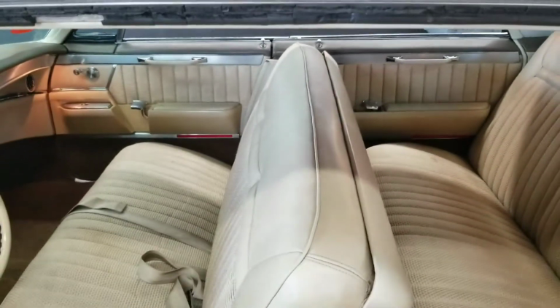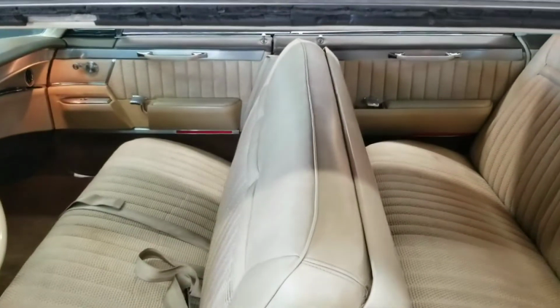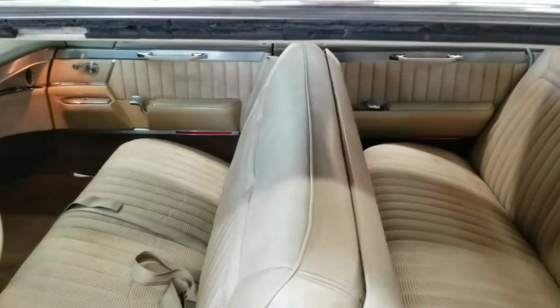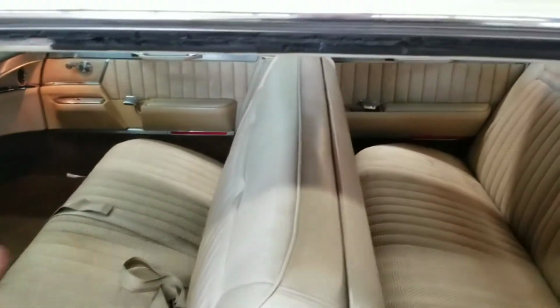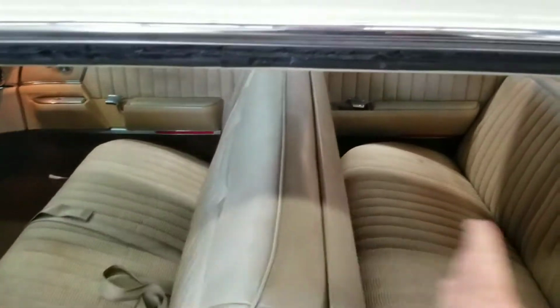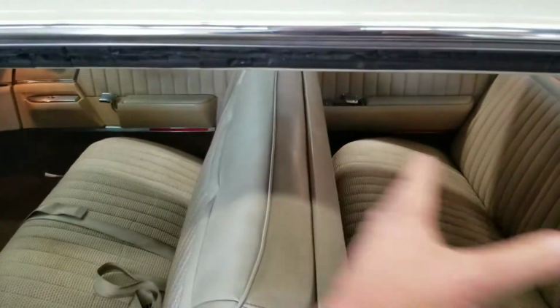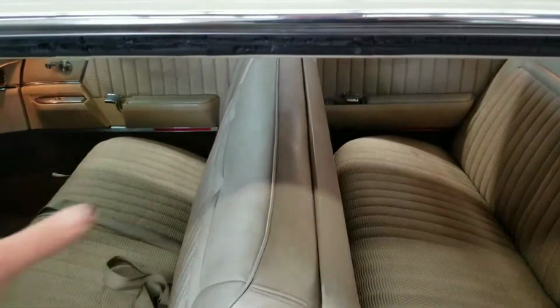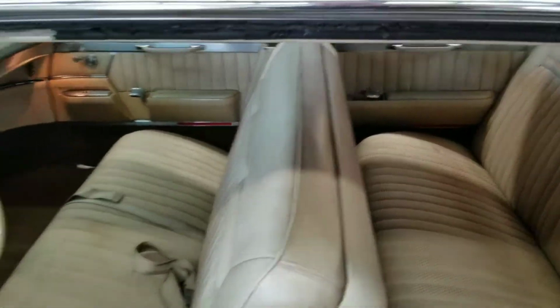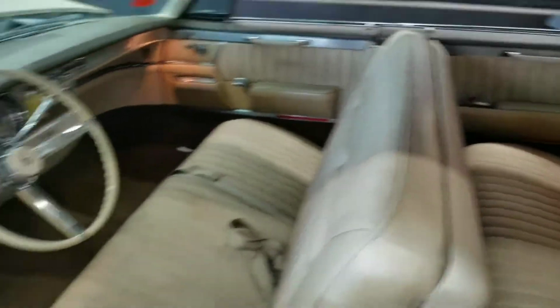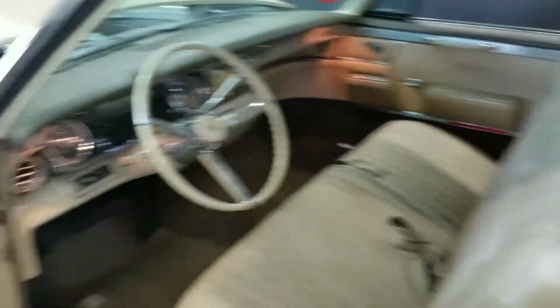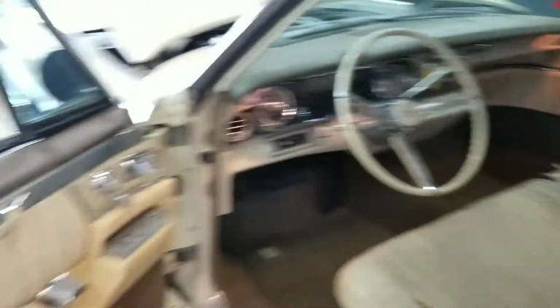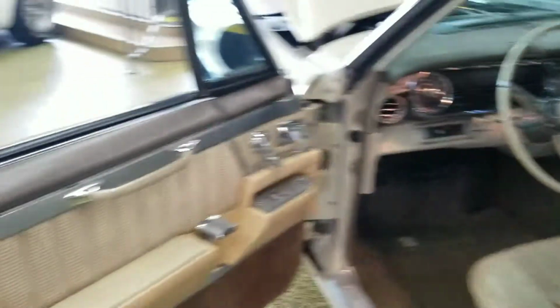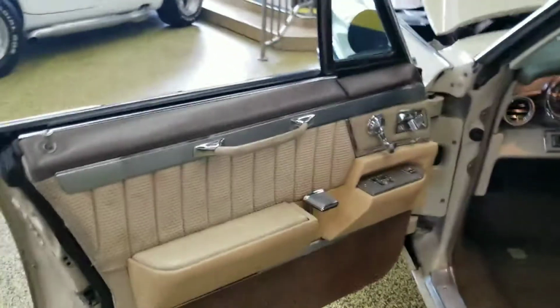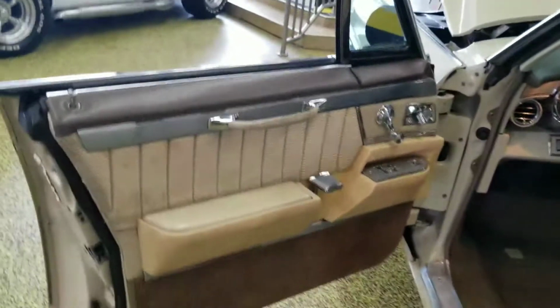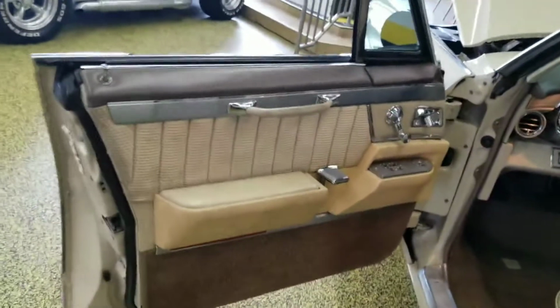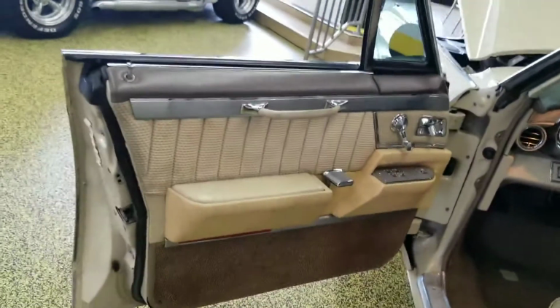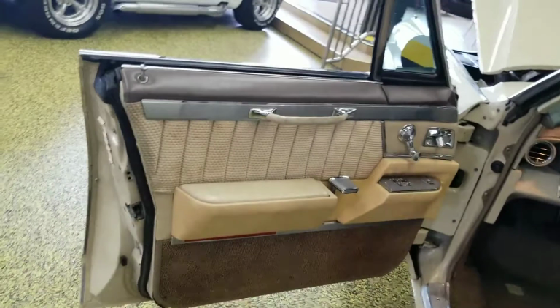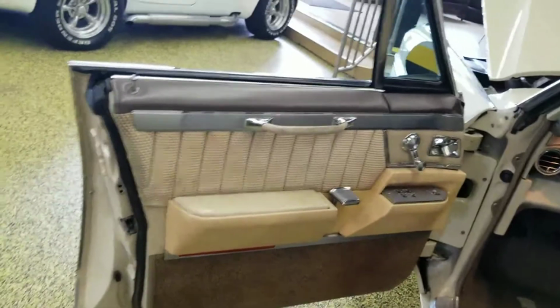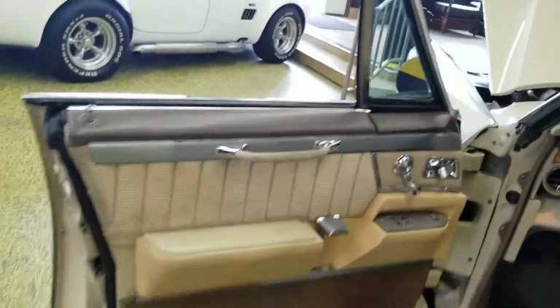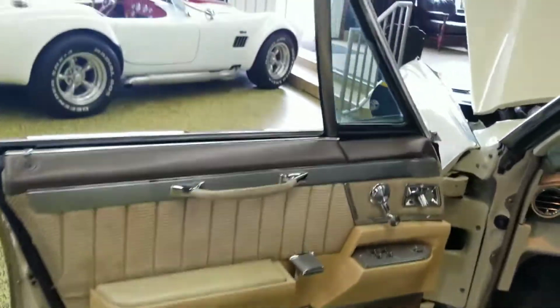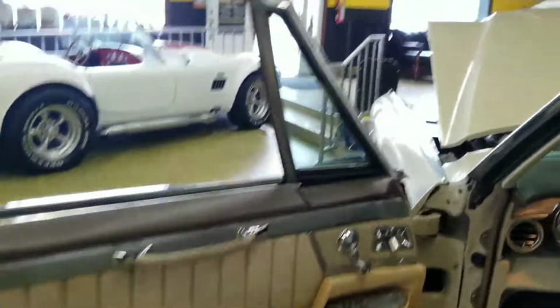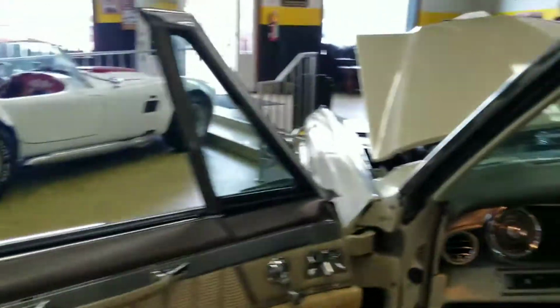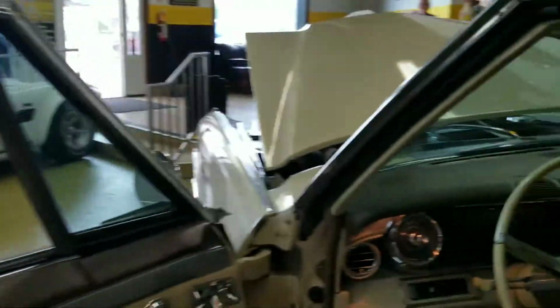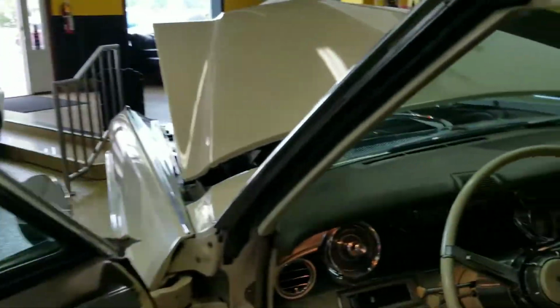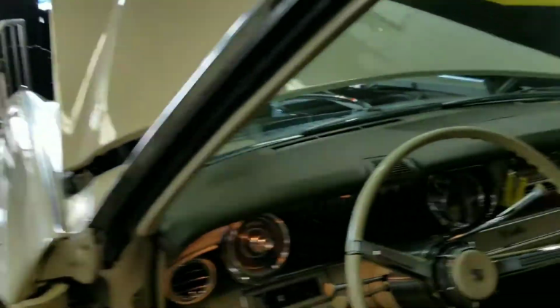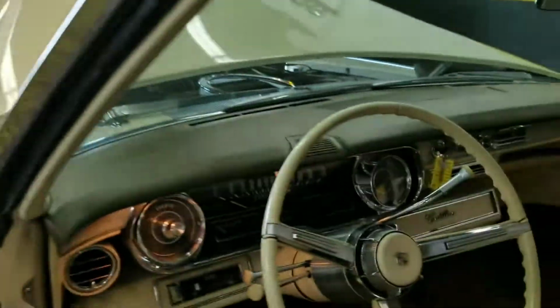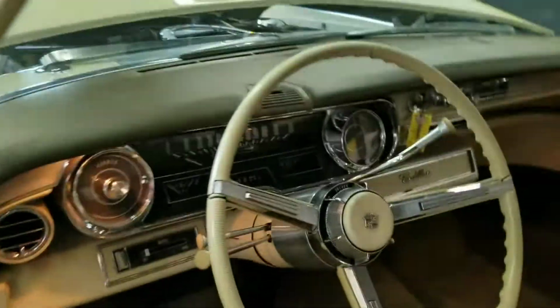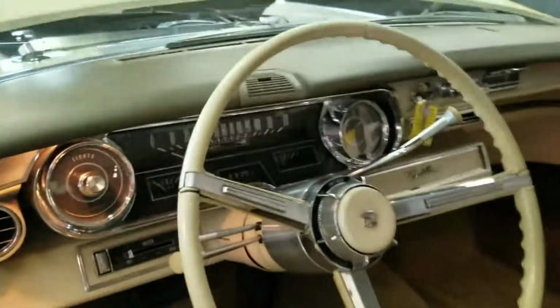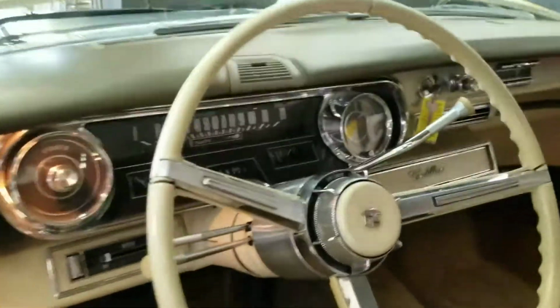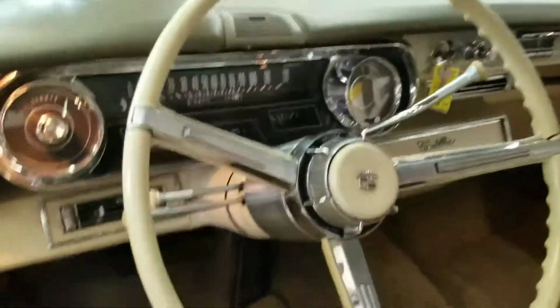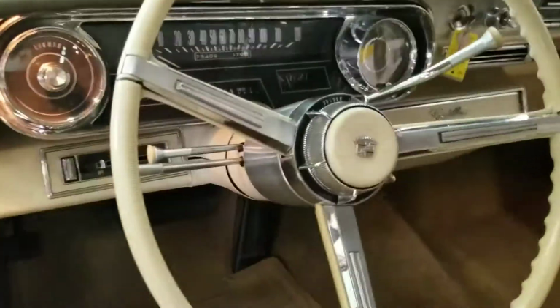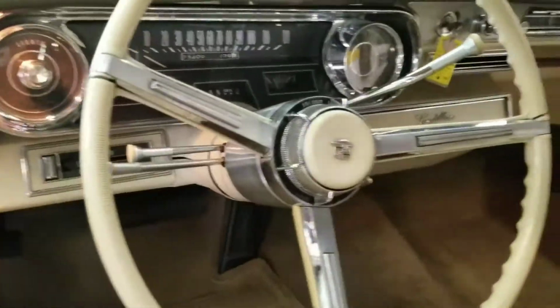The four-door hardtop is always nice — you've got a wide open area here in between the front and rear. Power windows, tilt wheel, and telescoping steering wheel.